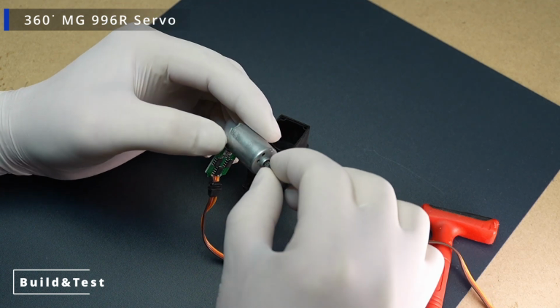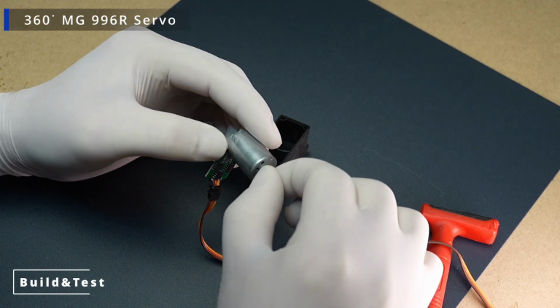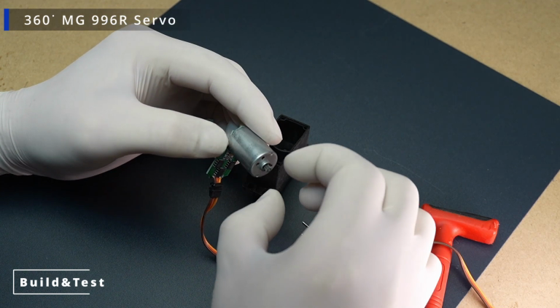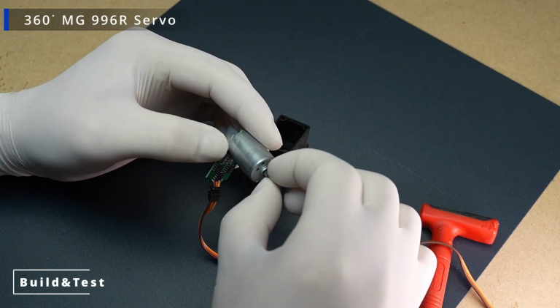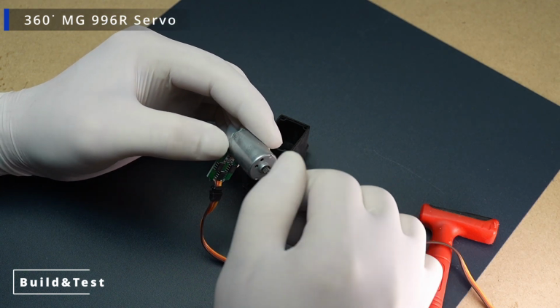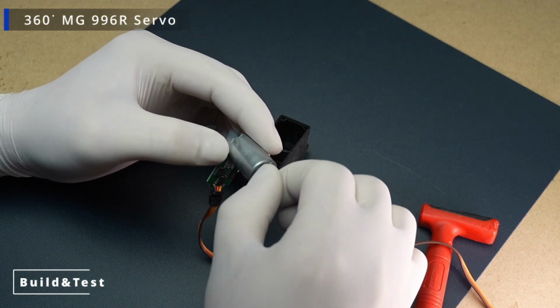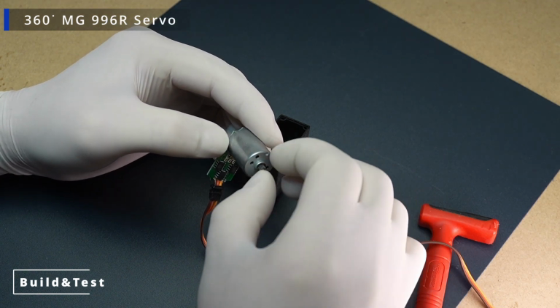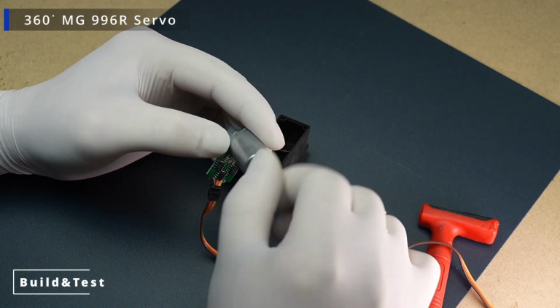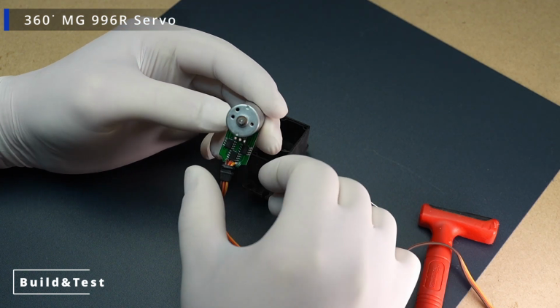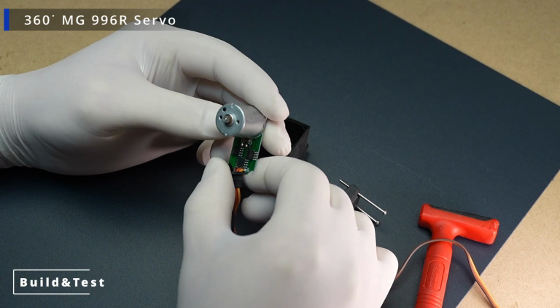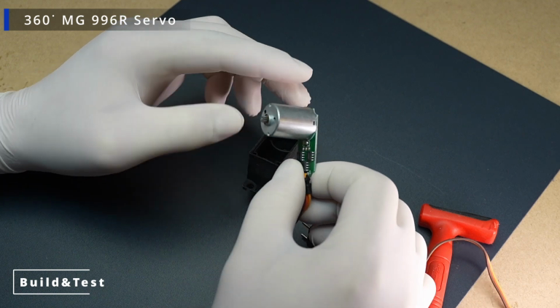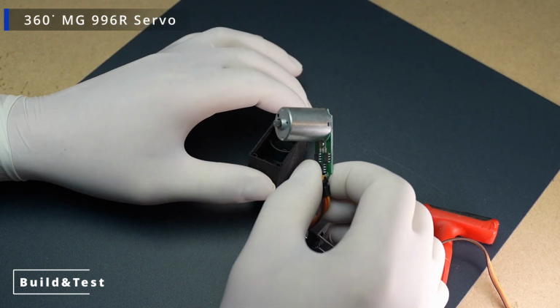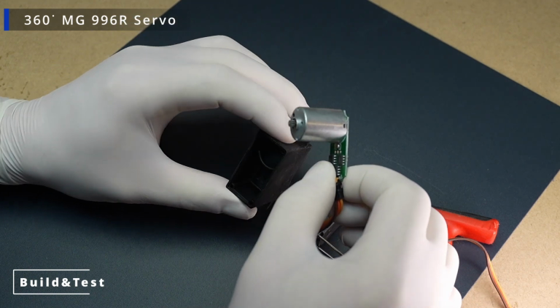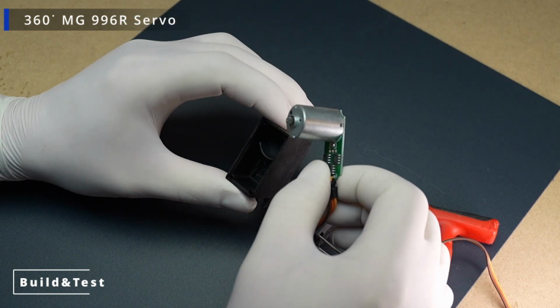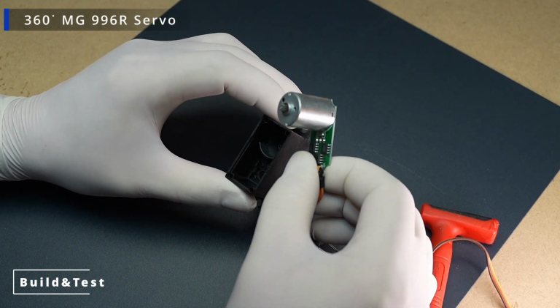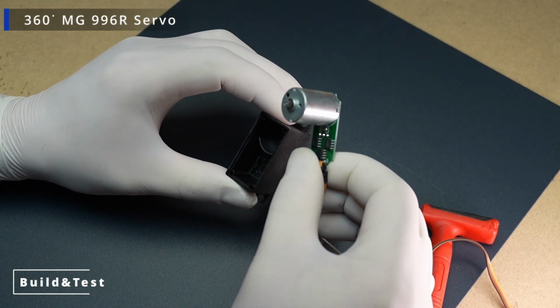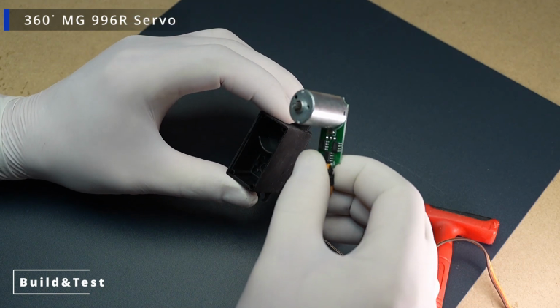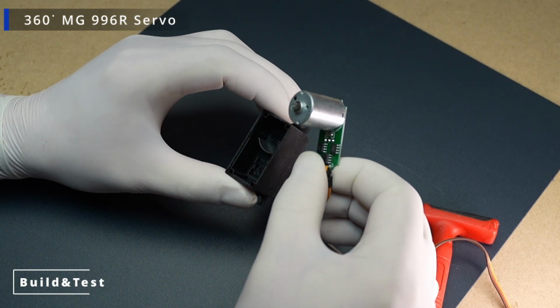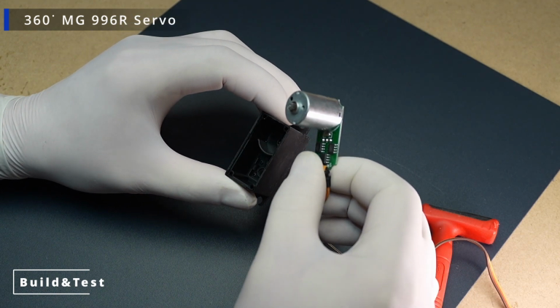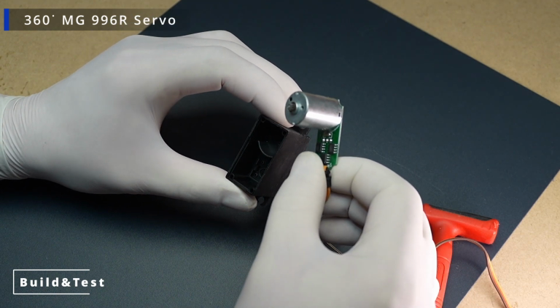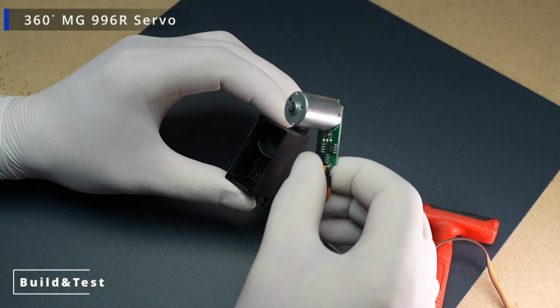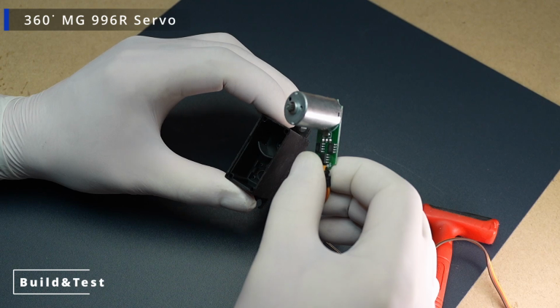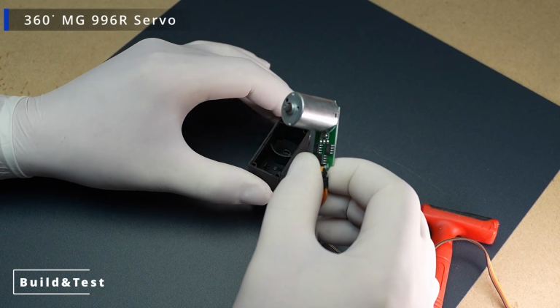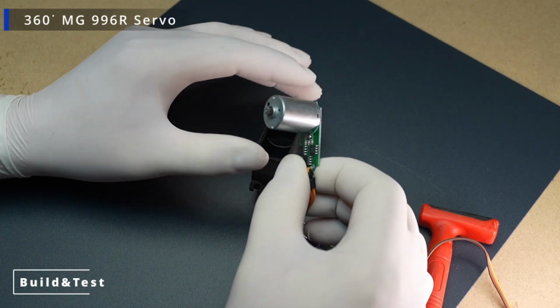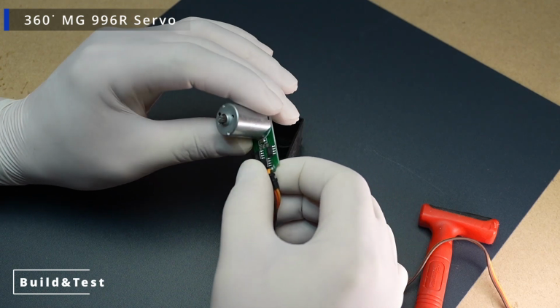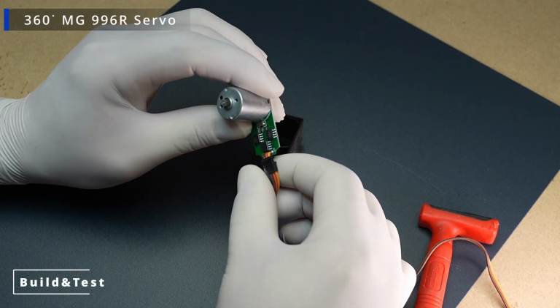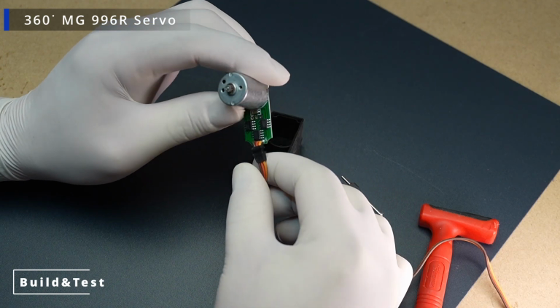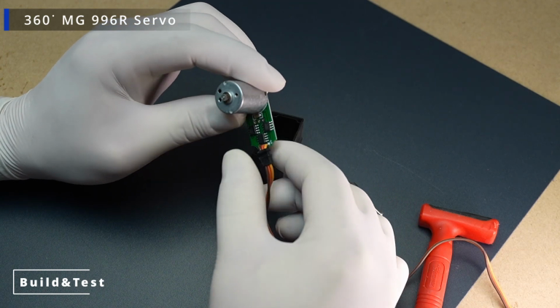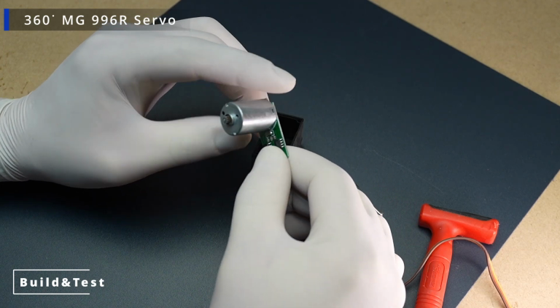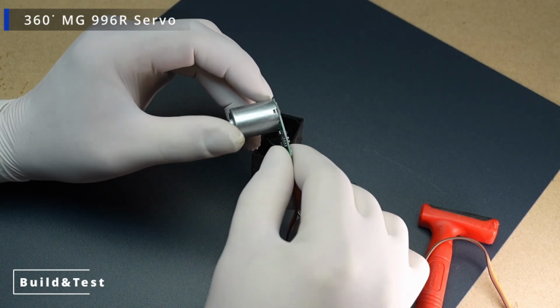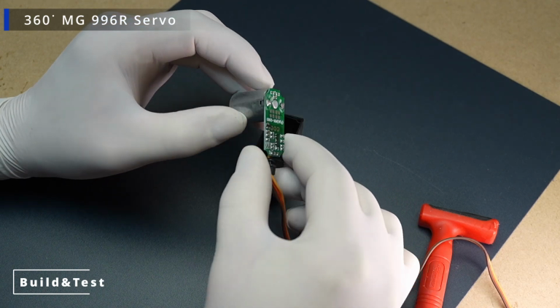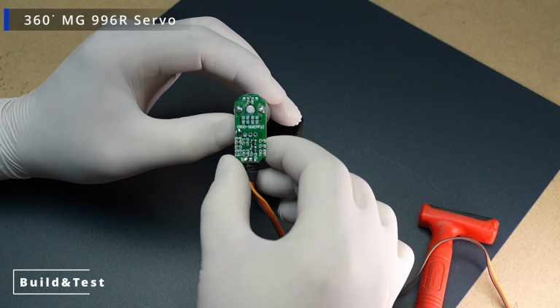Current Consumption: same as the 180-degree version. Speed: similar, but rotation speed and direction can be controlled via the signal. Voltage Range: 4.8 volts to 7.2 volts.